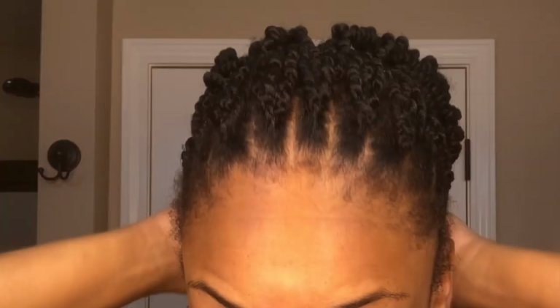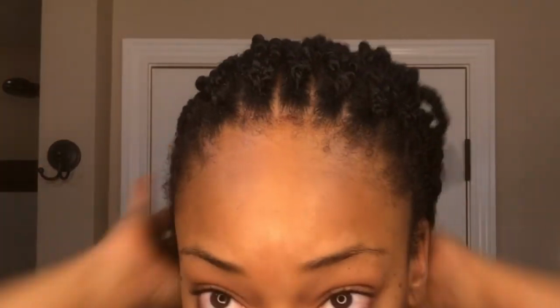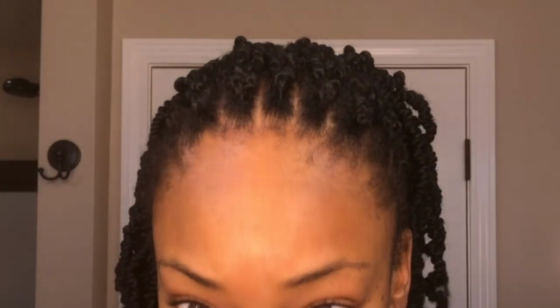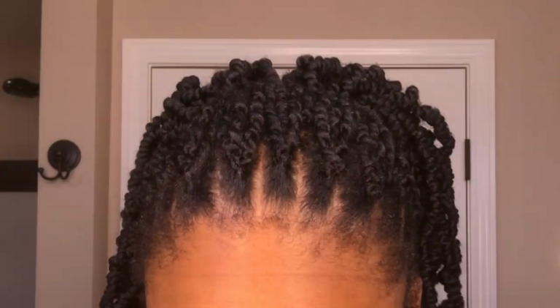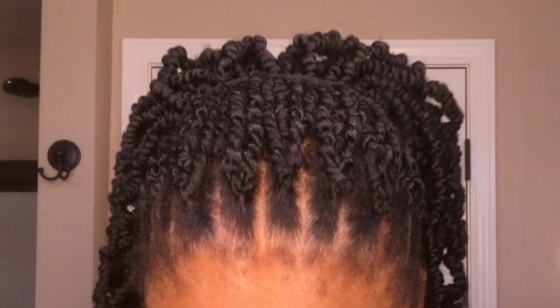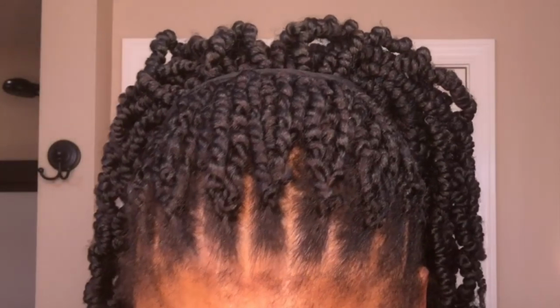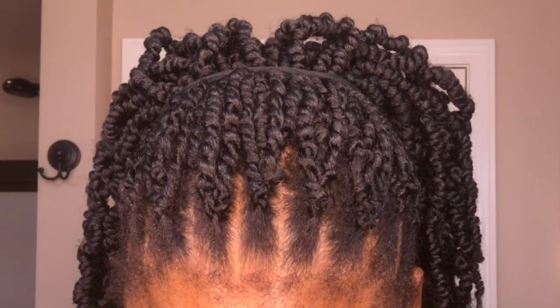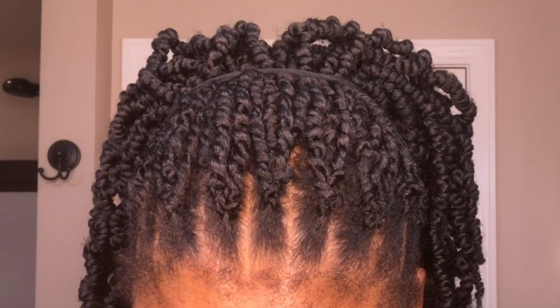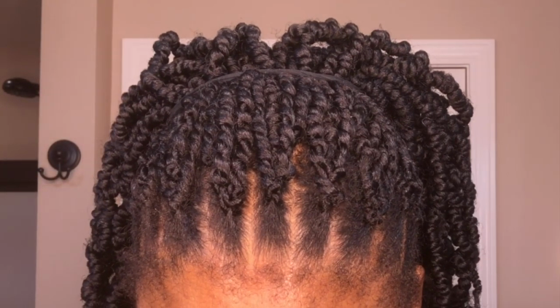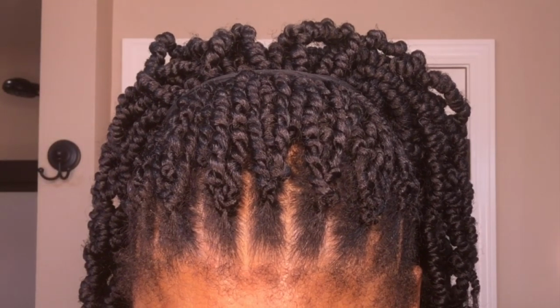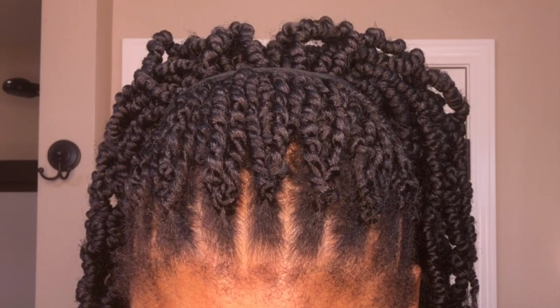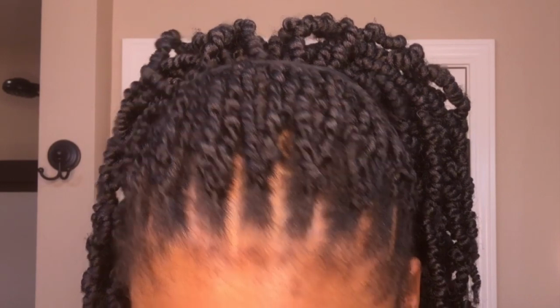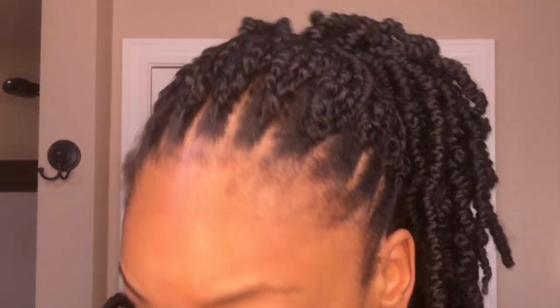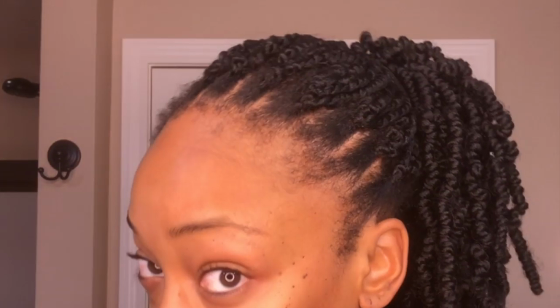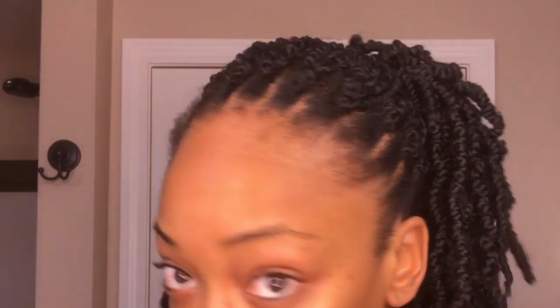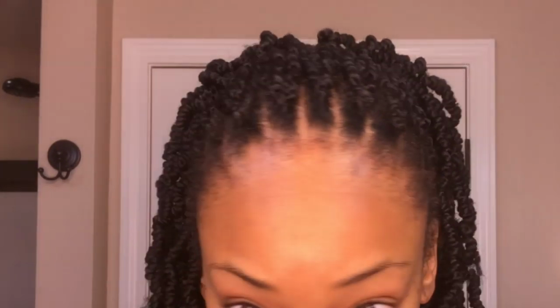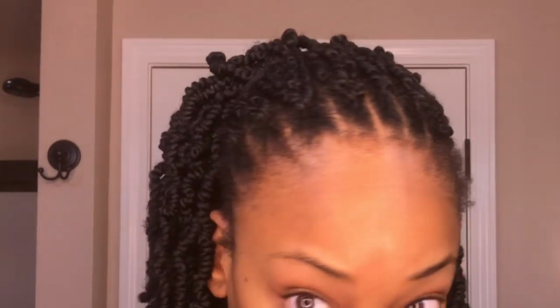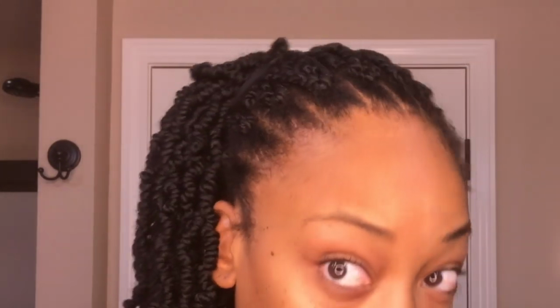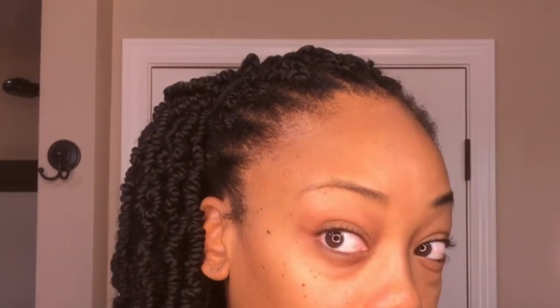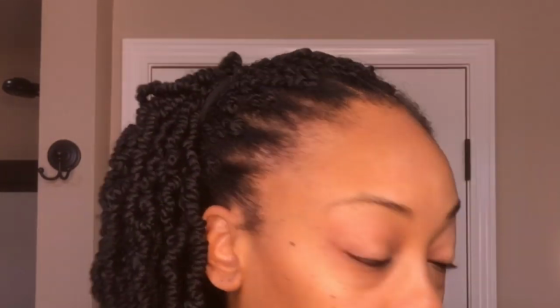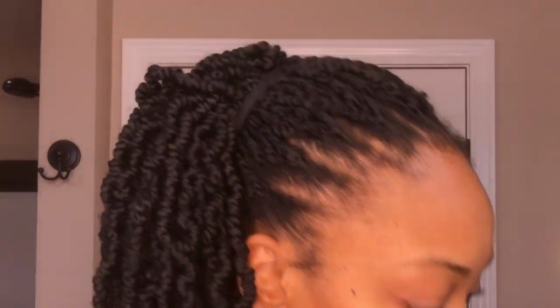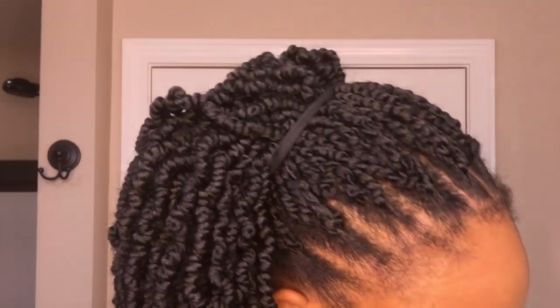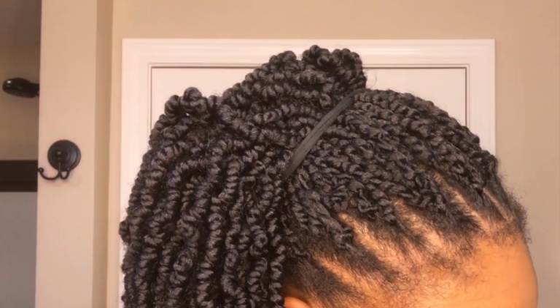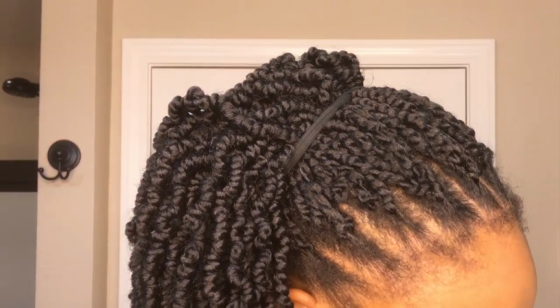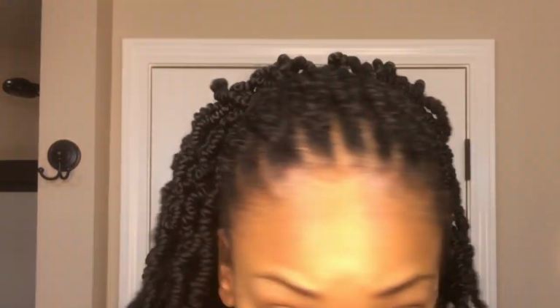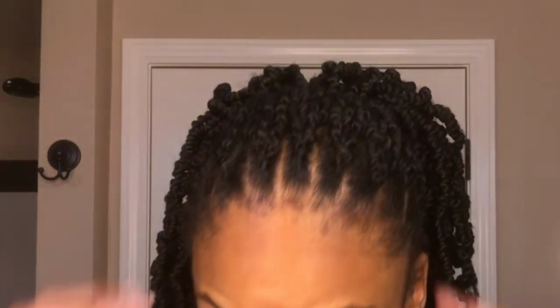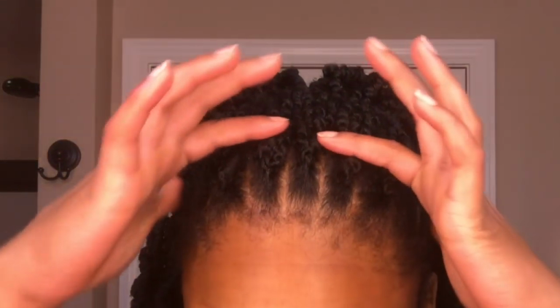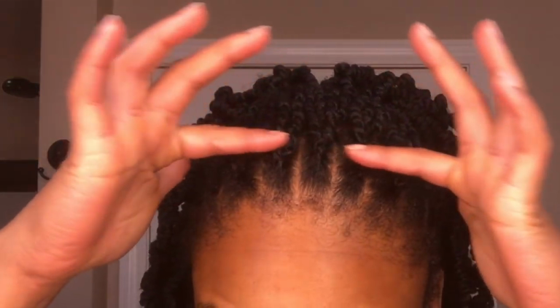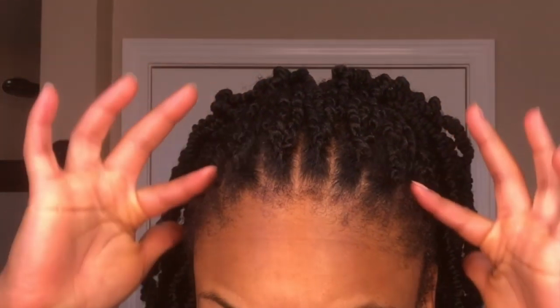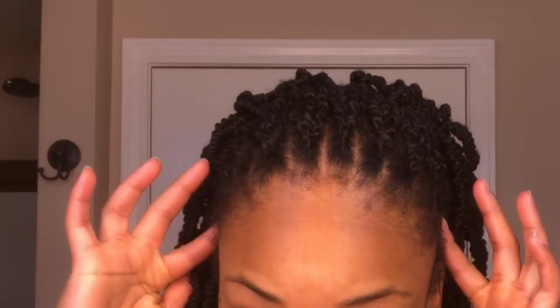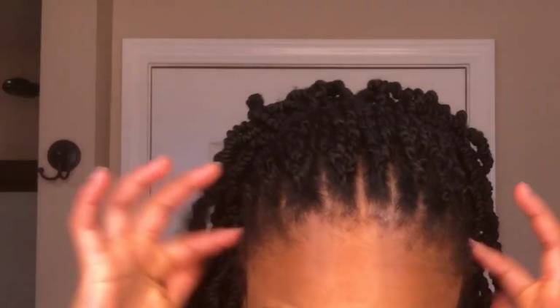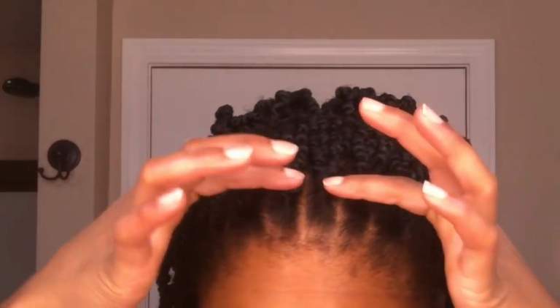So here is a better visual of my hairline after wearing crochet braids for about a month. I have a bunch of new growth and those knots are very obvious when I pull my hair back in a ponytail. So today I'm going to show you guys a quick hack to show you how to hide those knots and new growth.